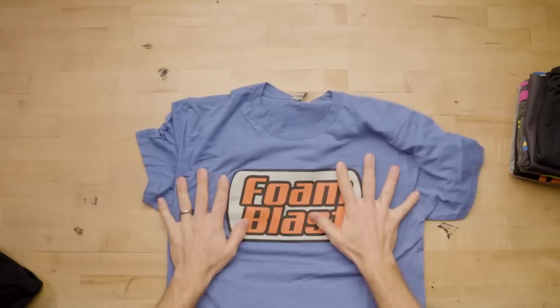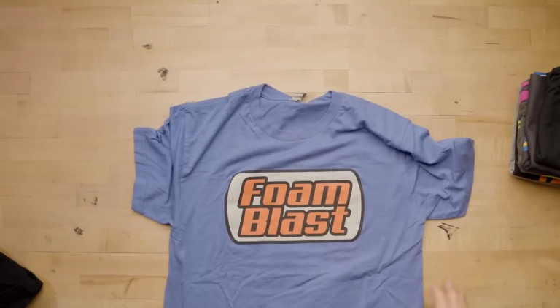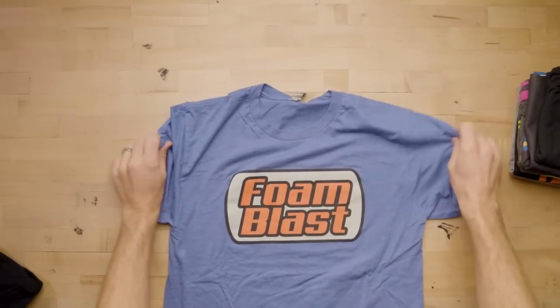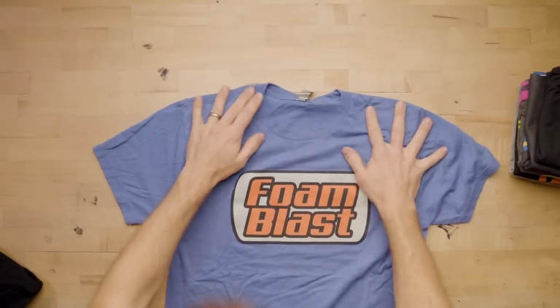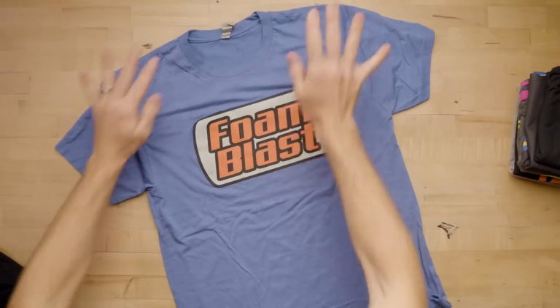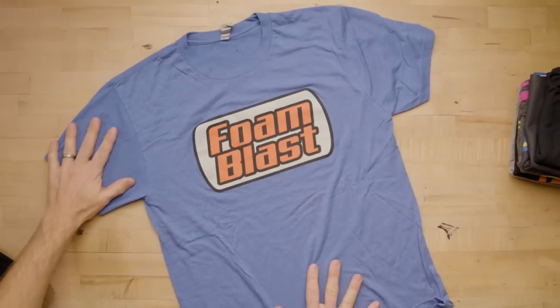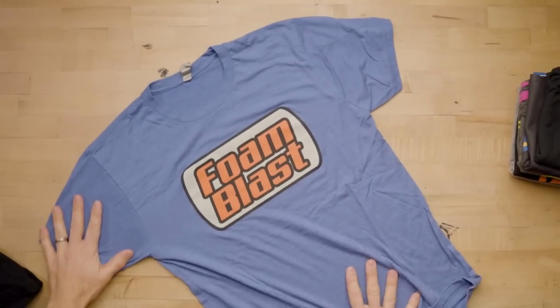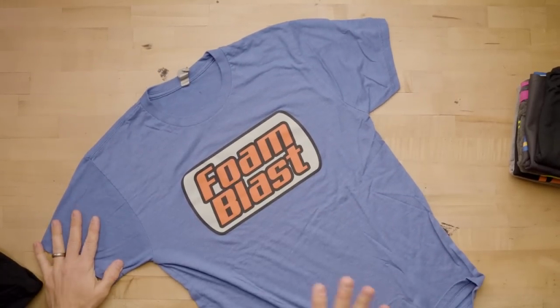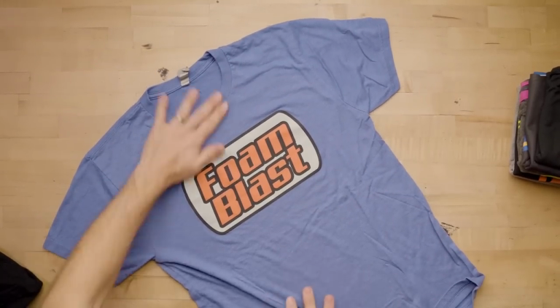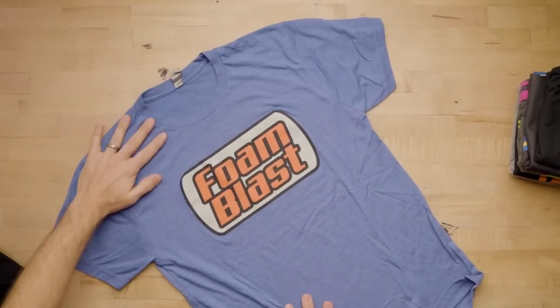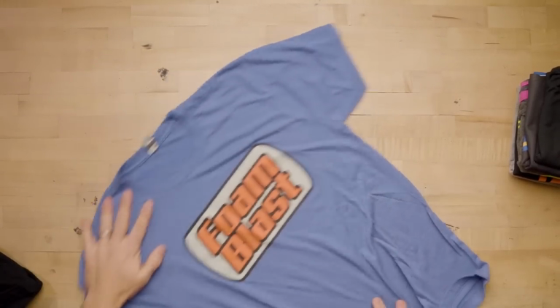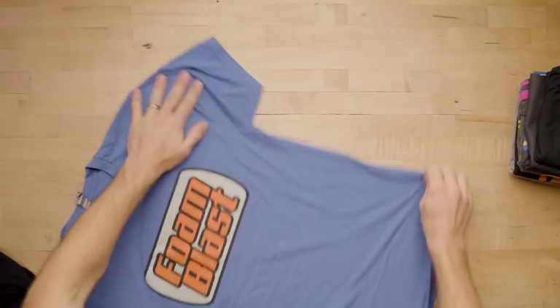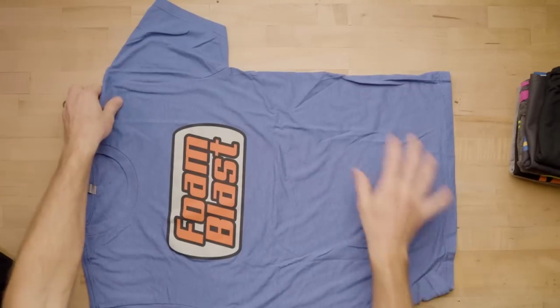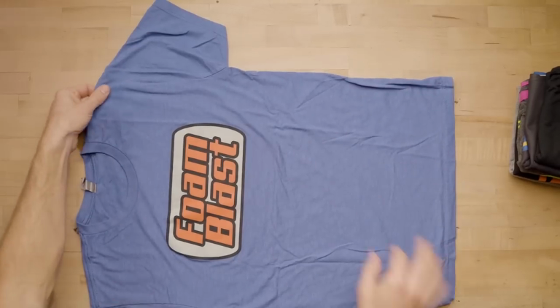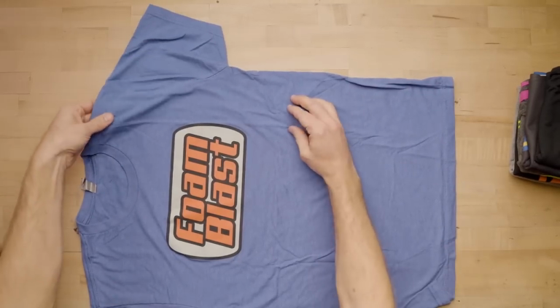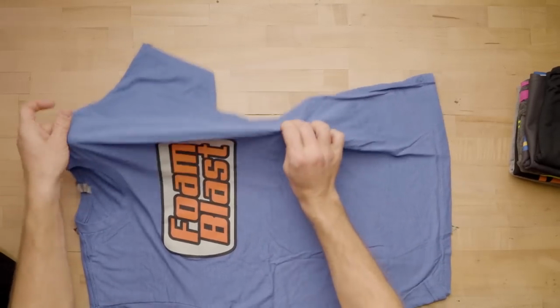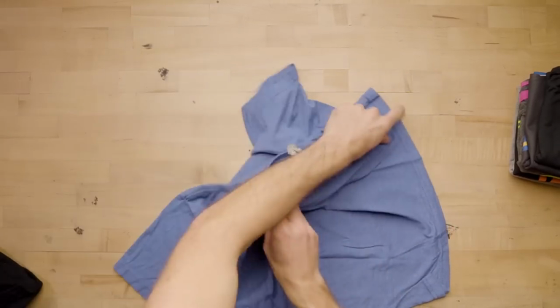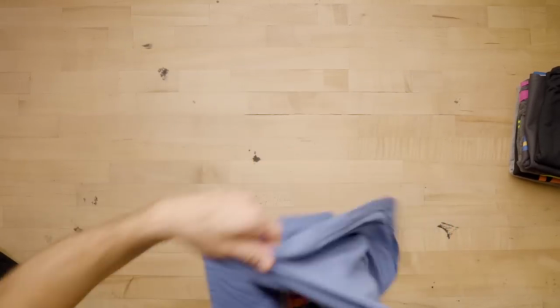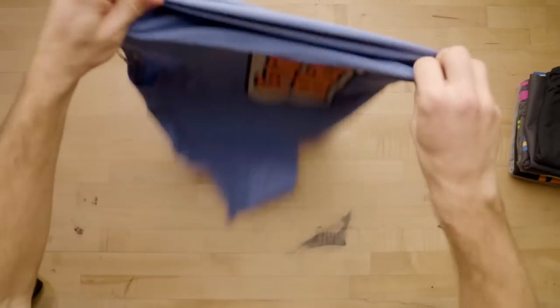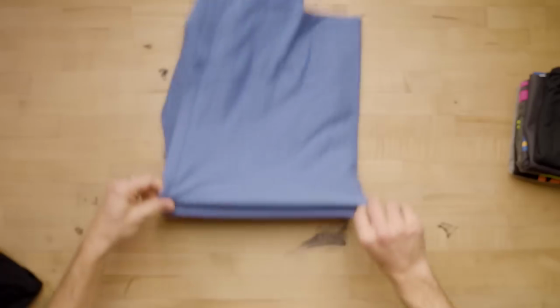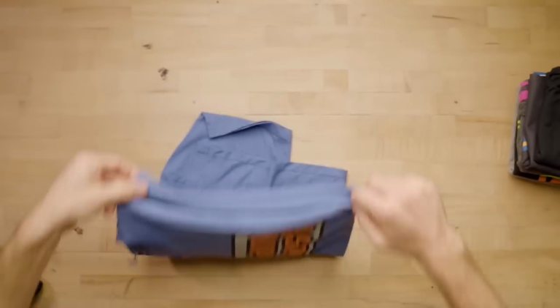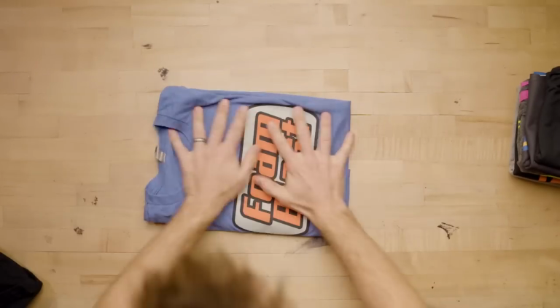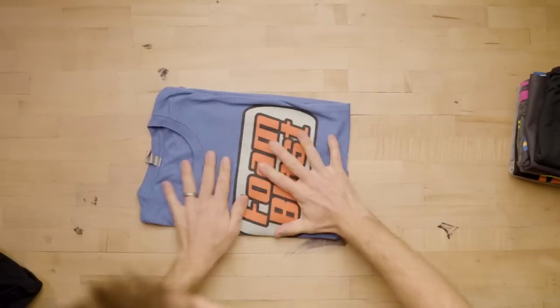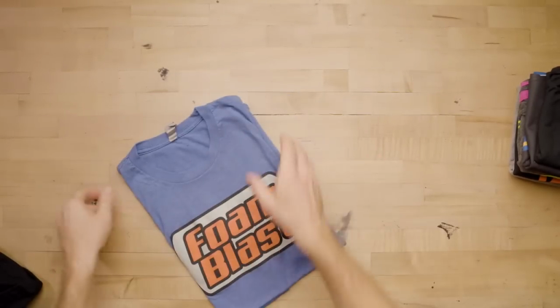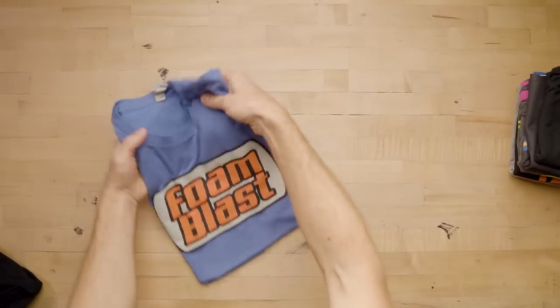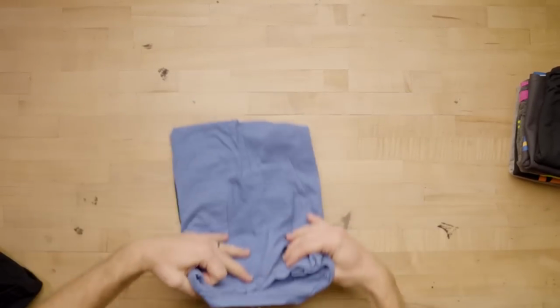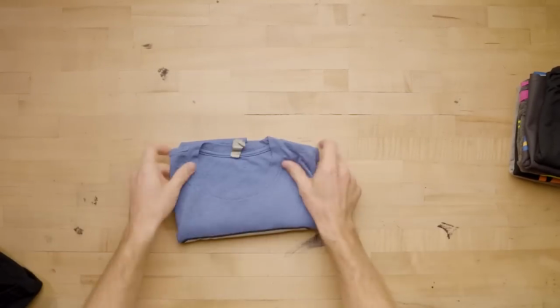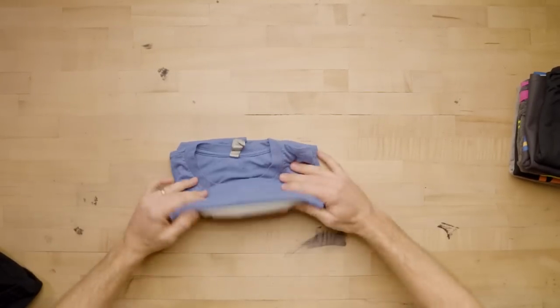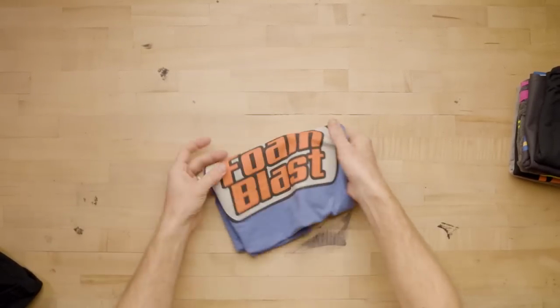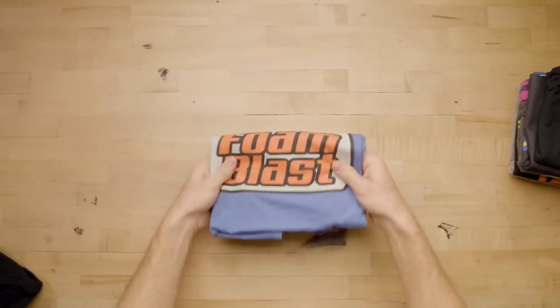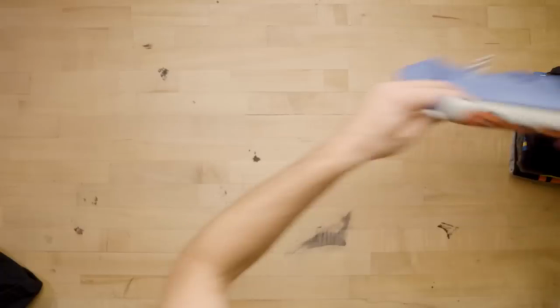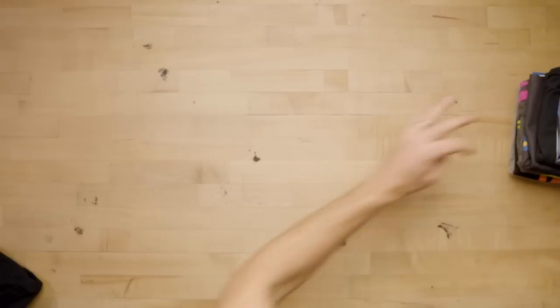And one of my favorites — Michelle and Adriana are just super sweet gals over at Foam Blast, and they gave me this shirt a while back. Love their company, and obviously we do a lot of stuff together, a lot of projects and other things.